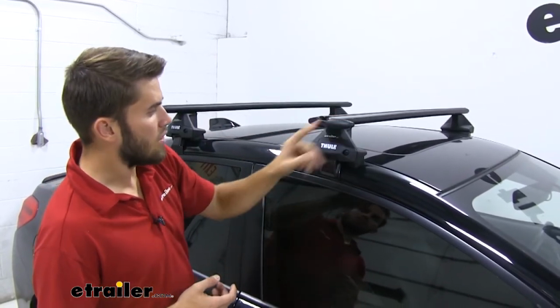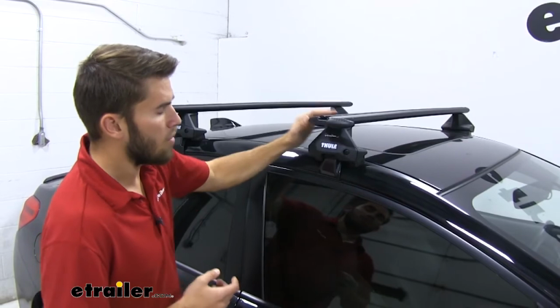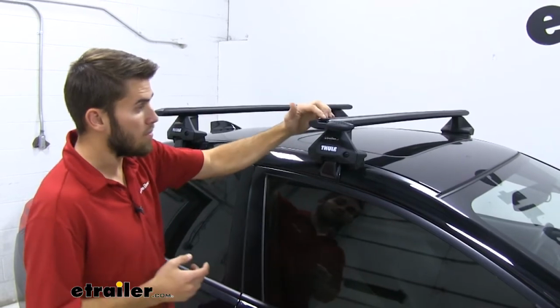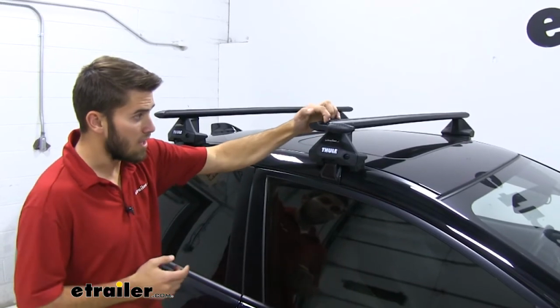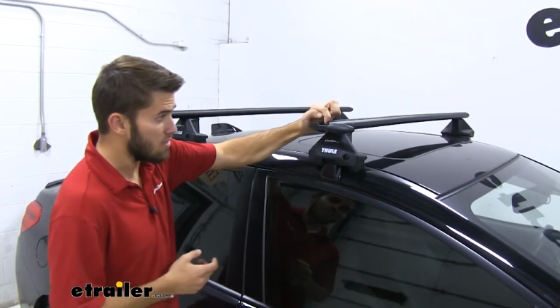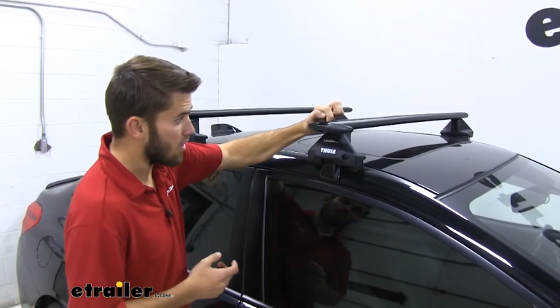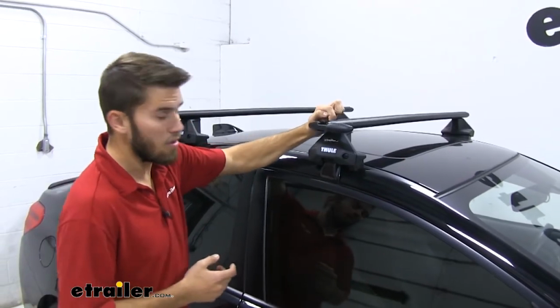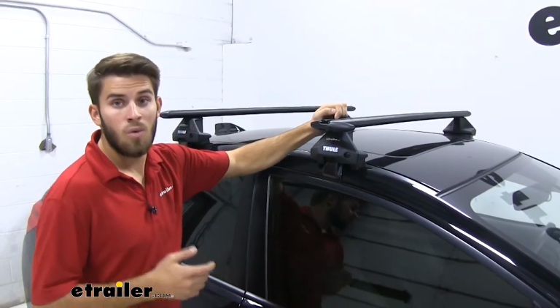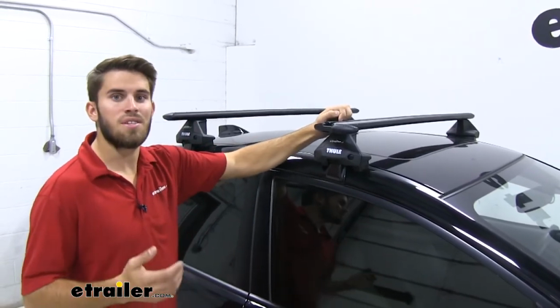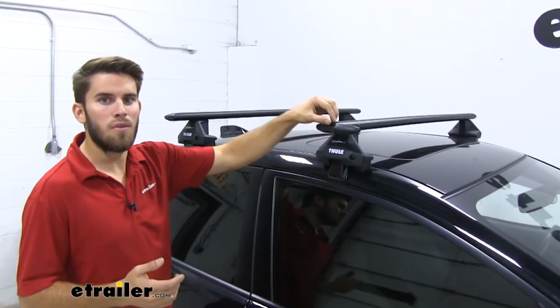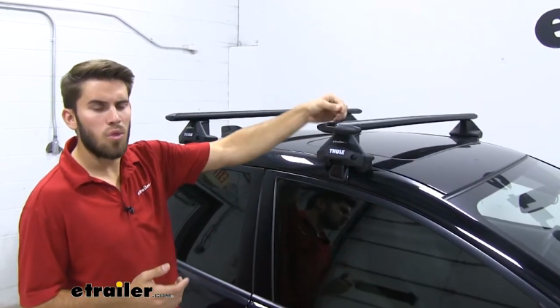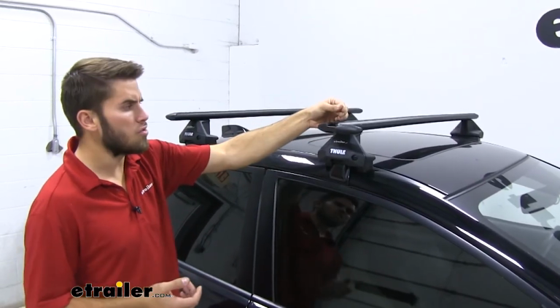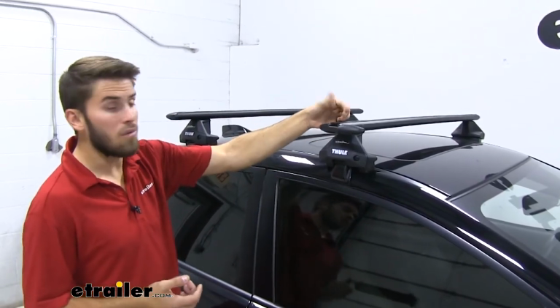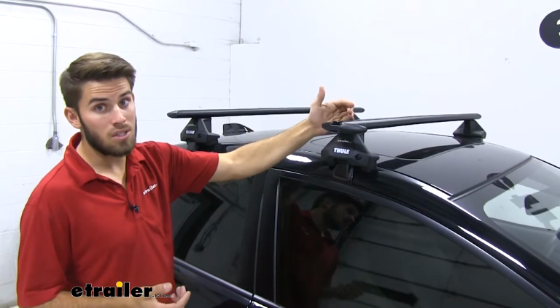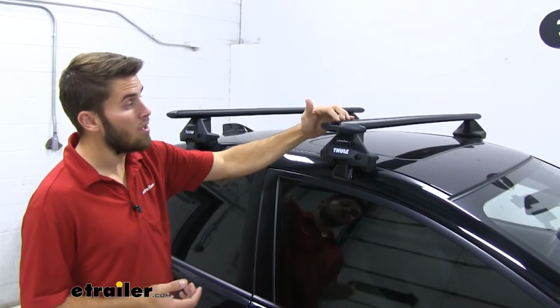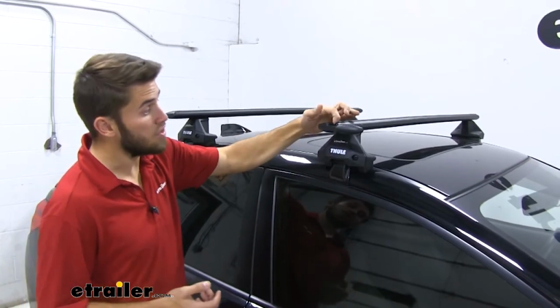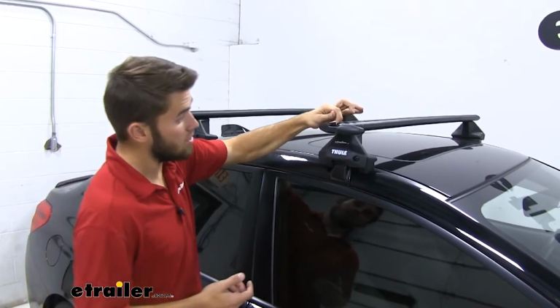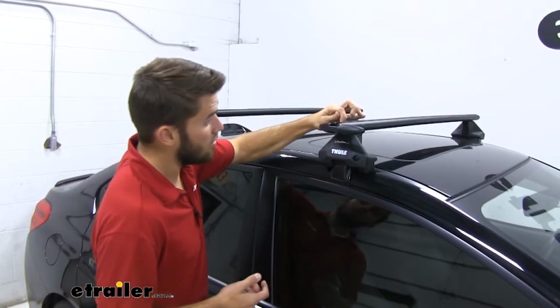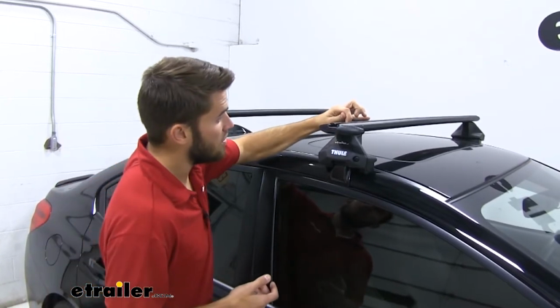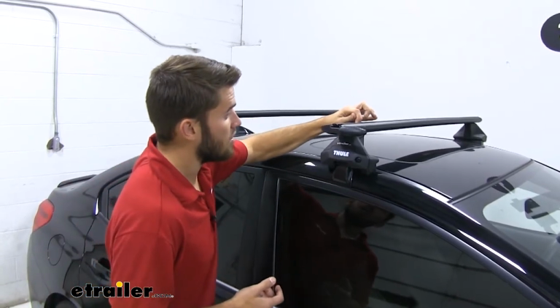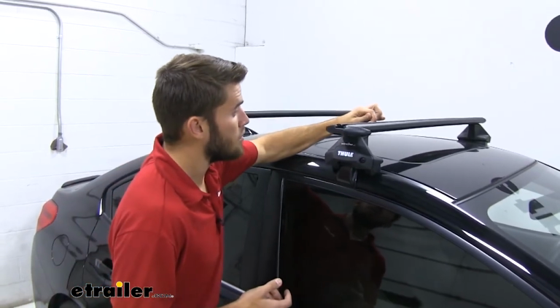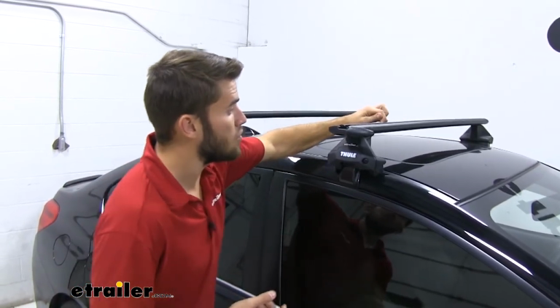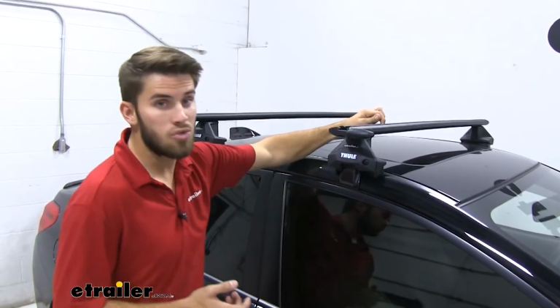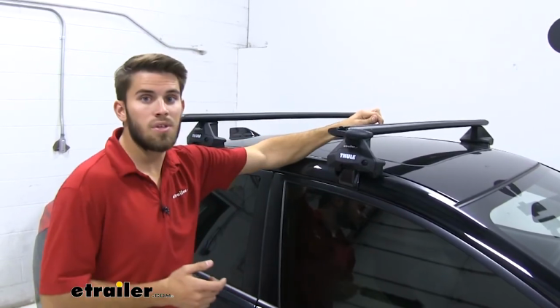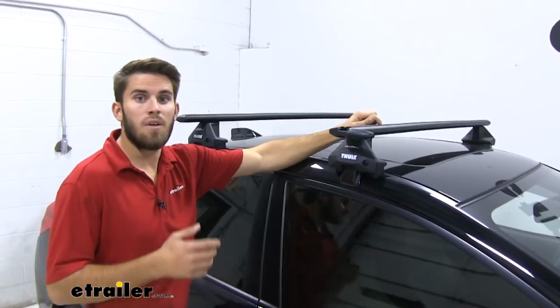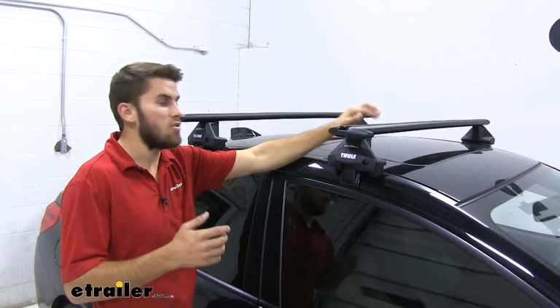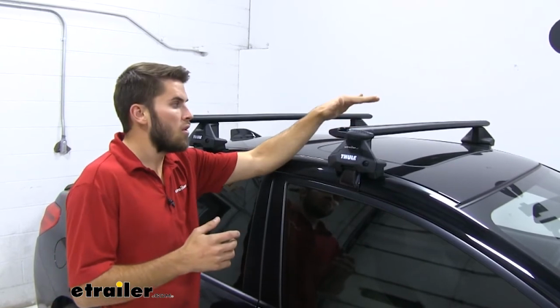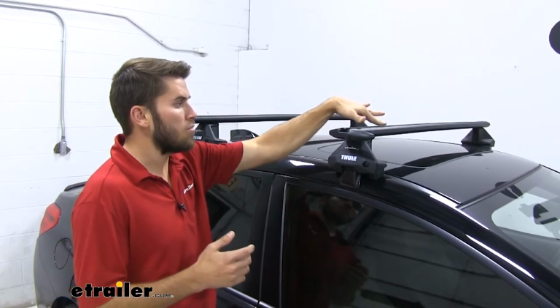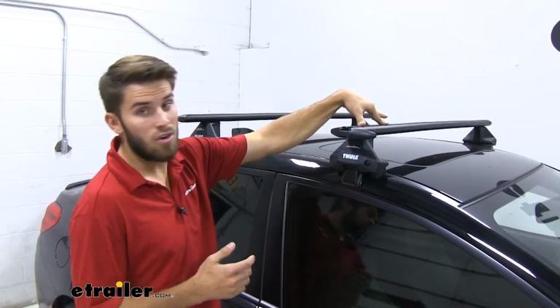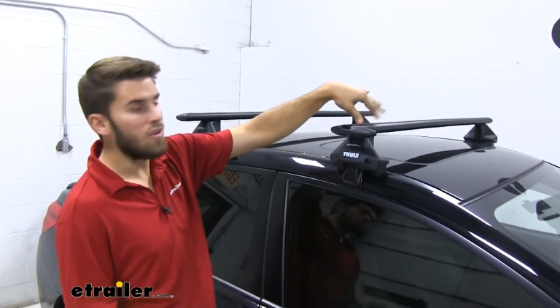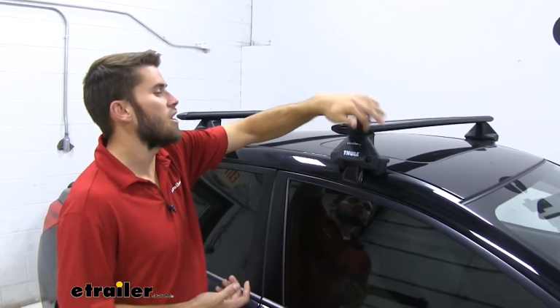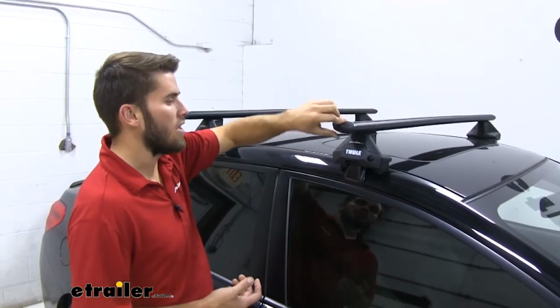We can open up our end cap and access our T-slot right here. What's nice is that we don't have to pull the rubber strip out and cut it to length — we can just slide our T-slot accessories between the two rubber strips, get them to the correct place on our roof, then tighten them down.